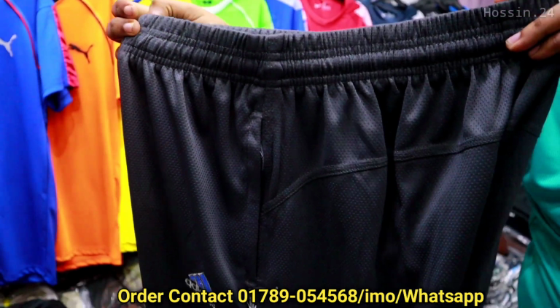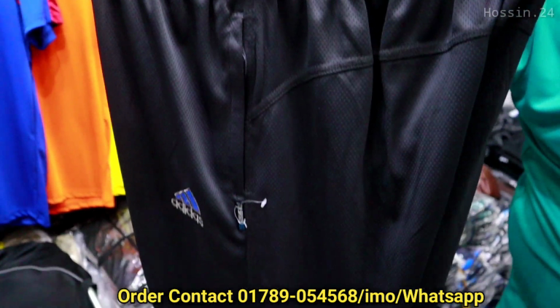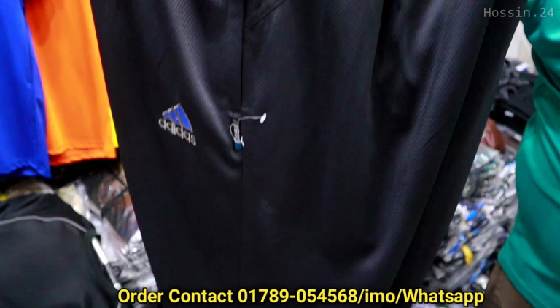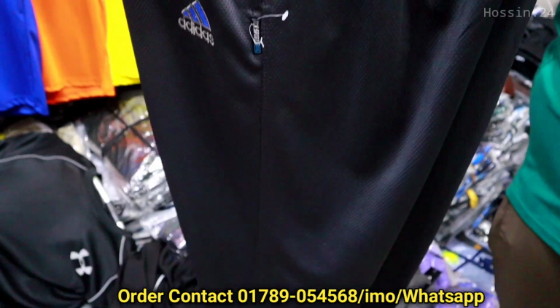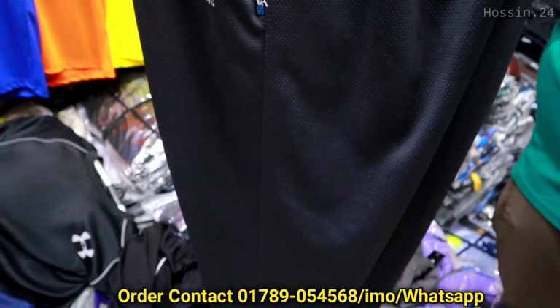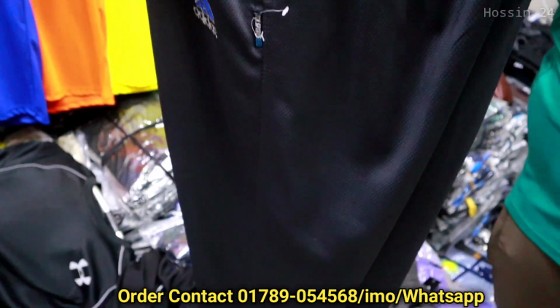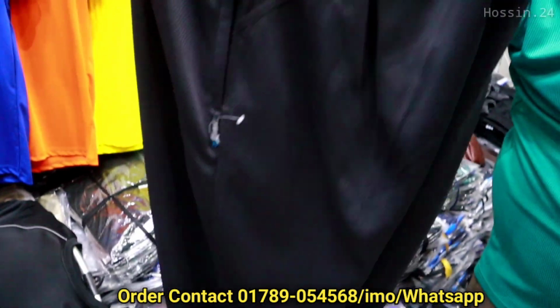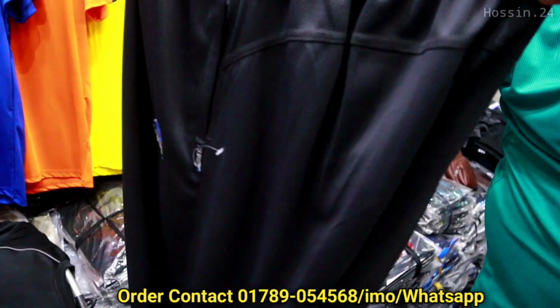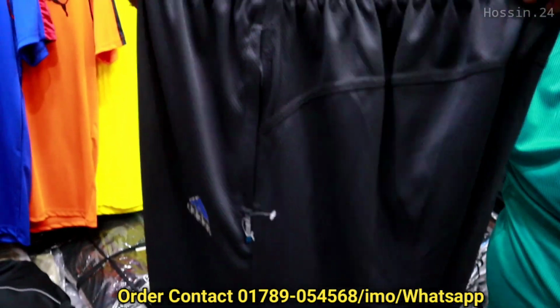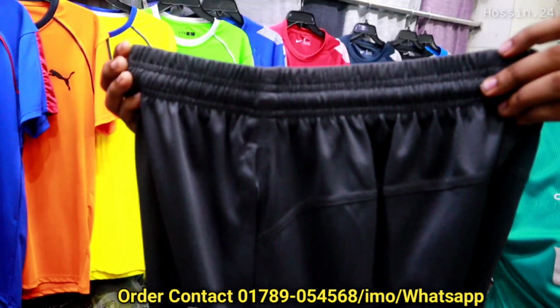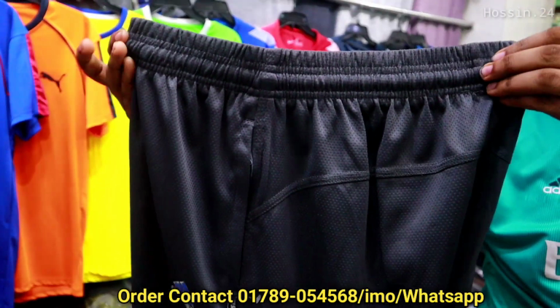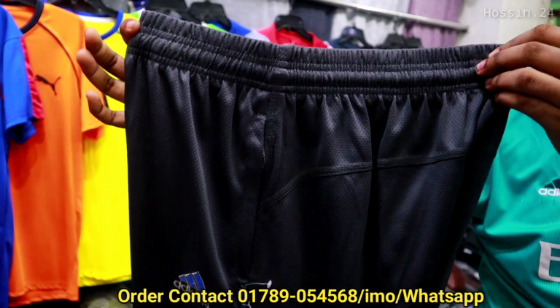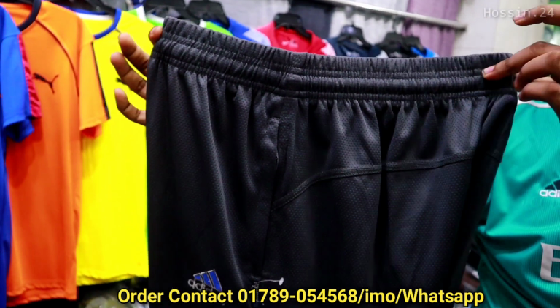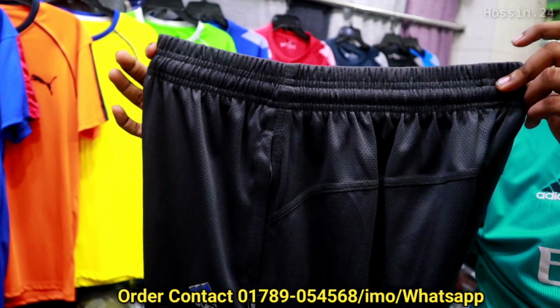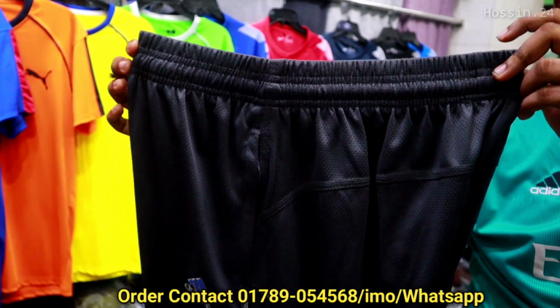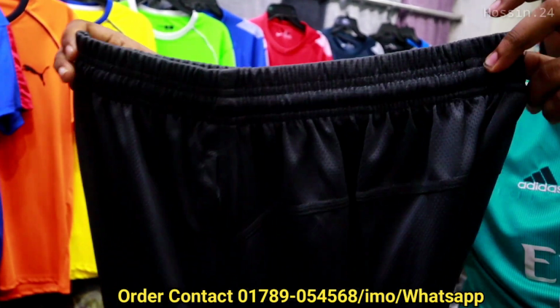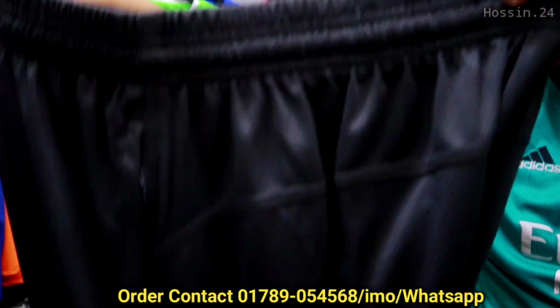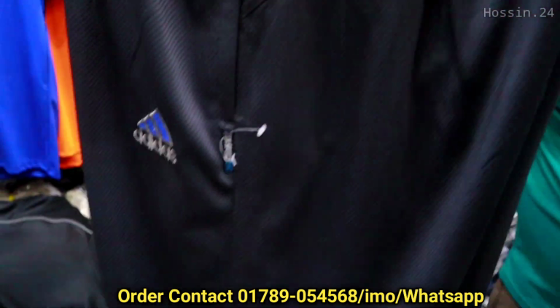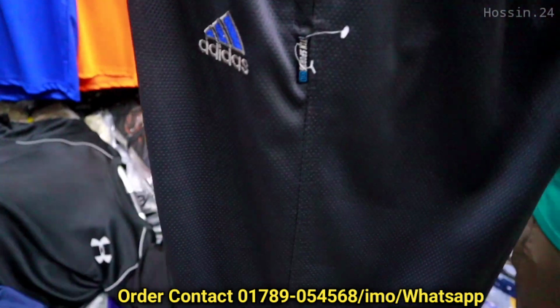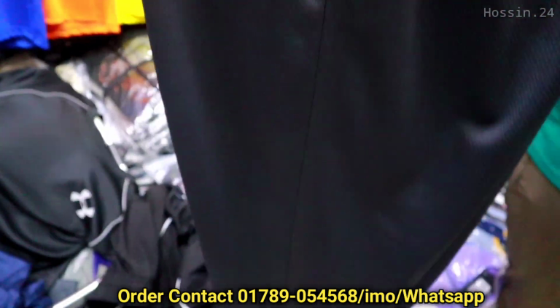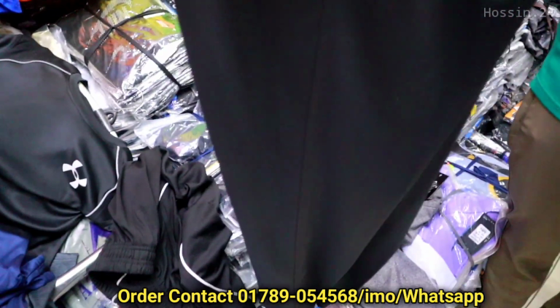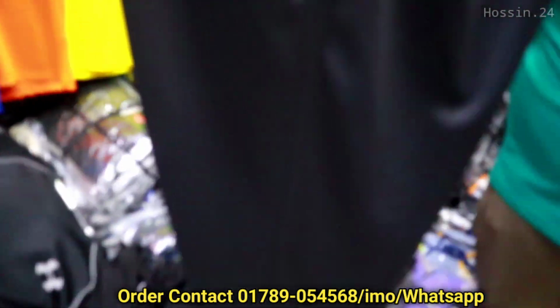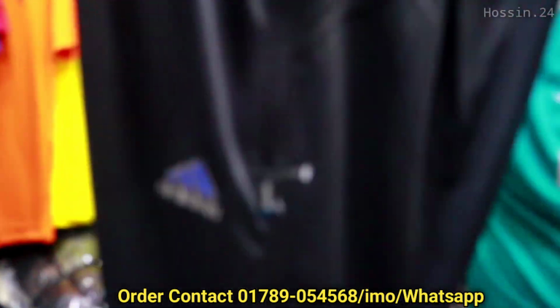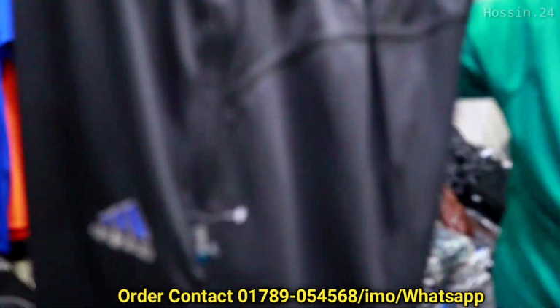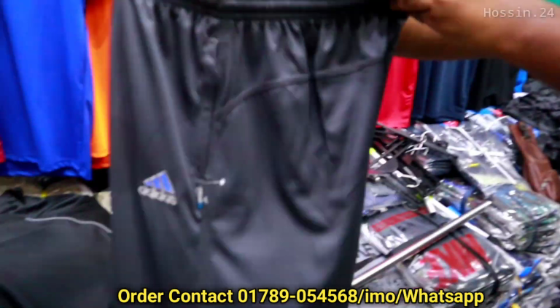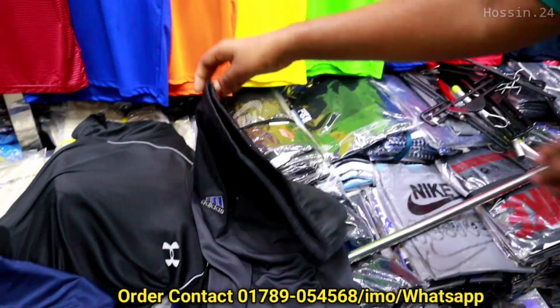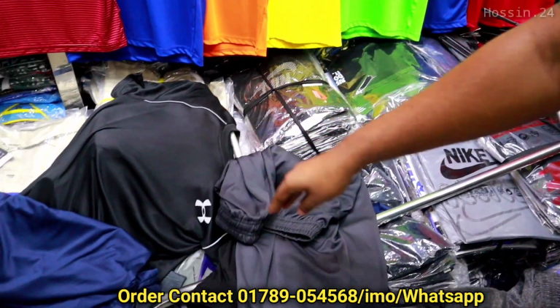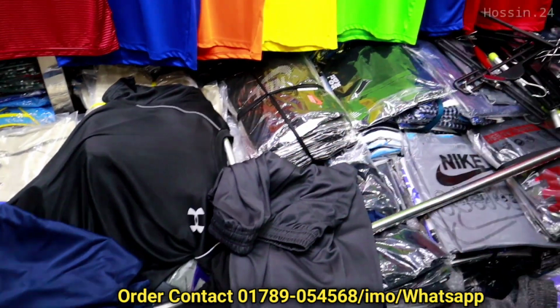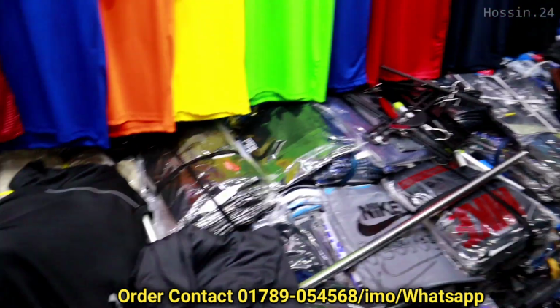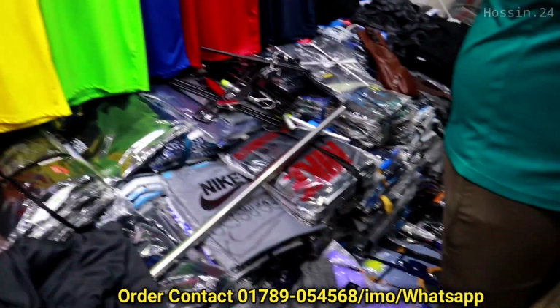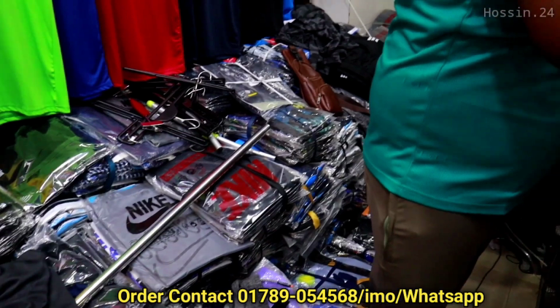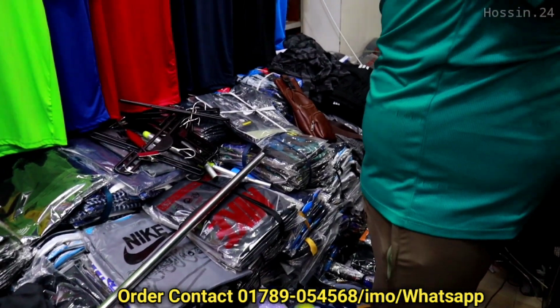$300 is a good price. Around $350 would be for the whole collection.